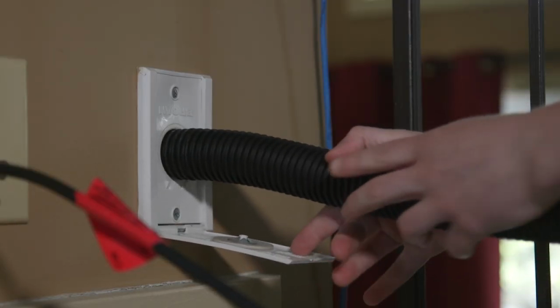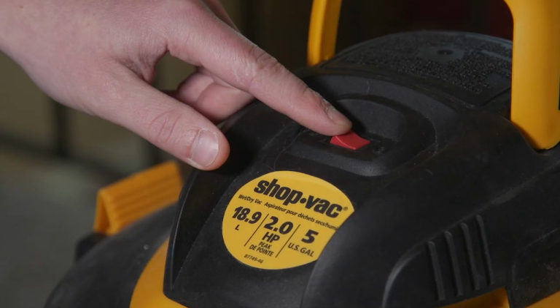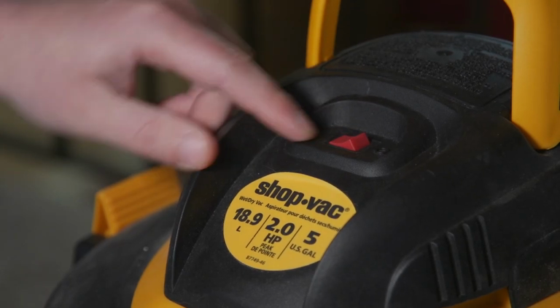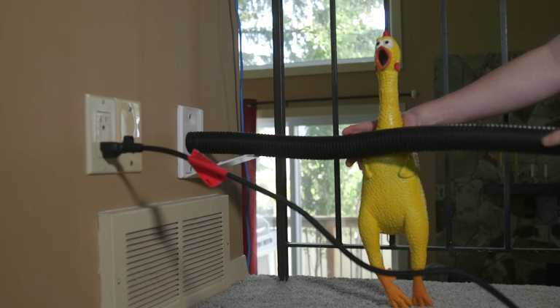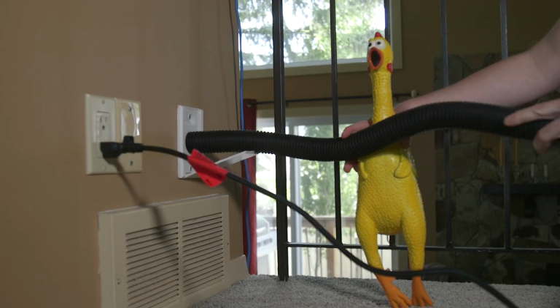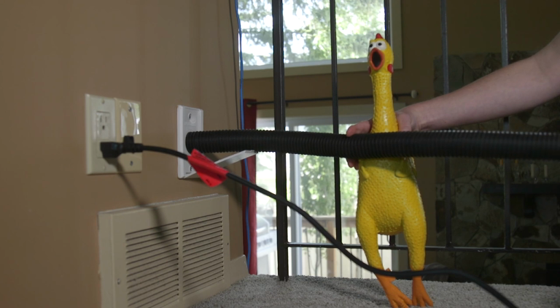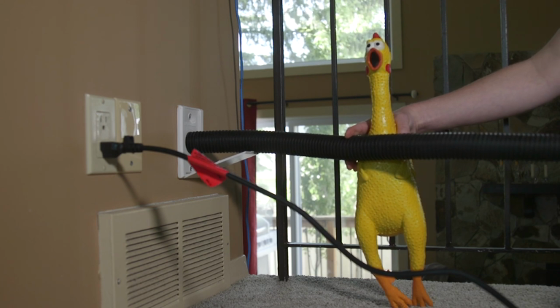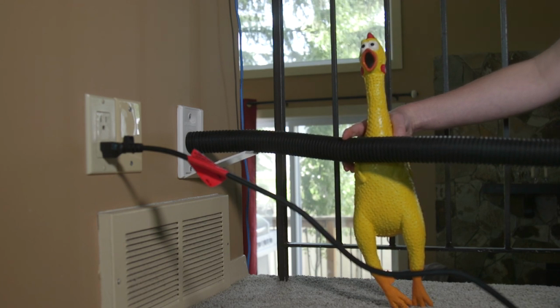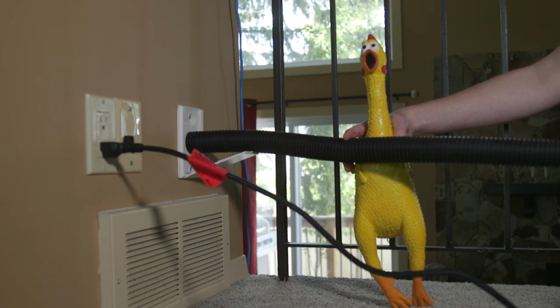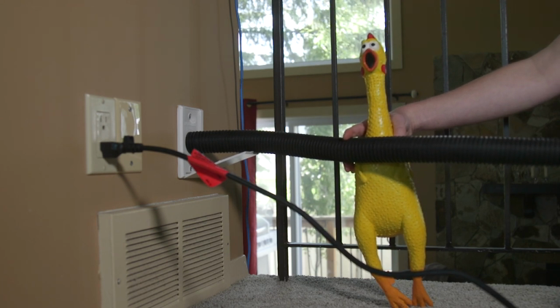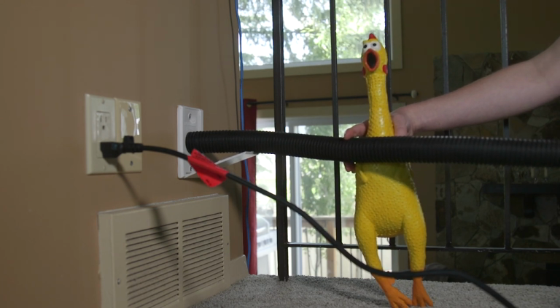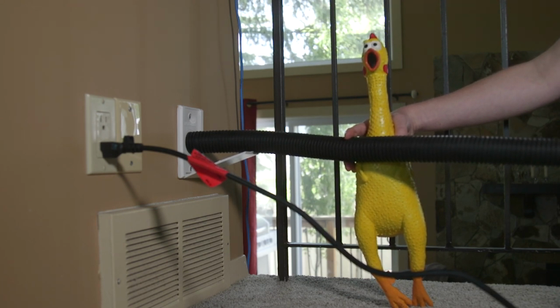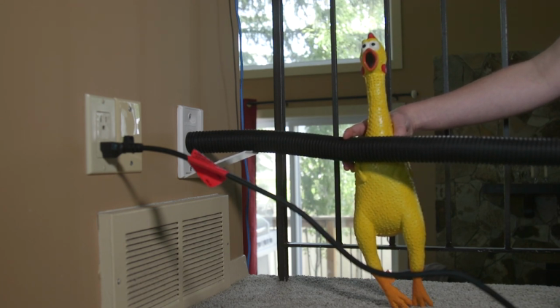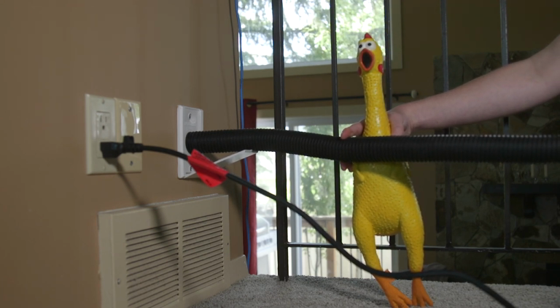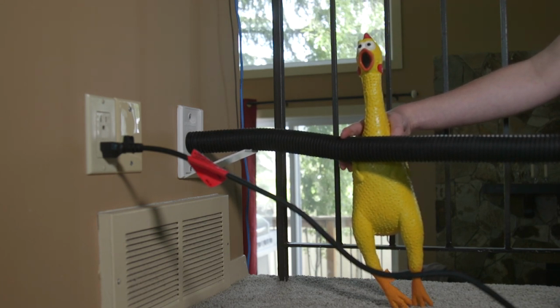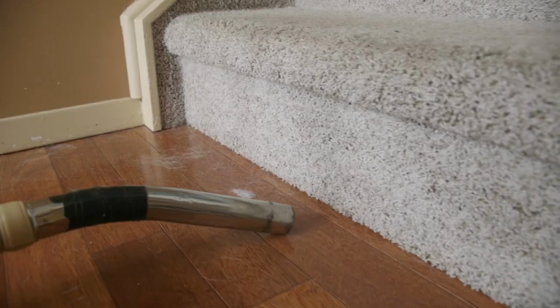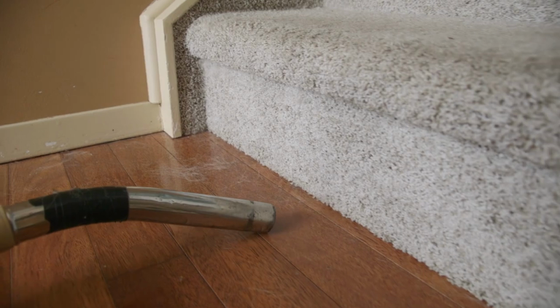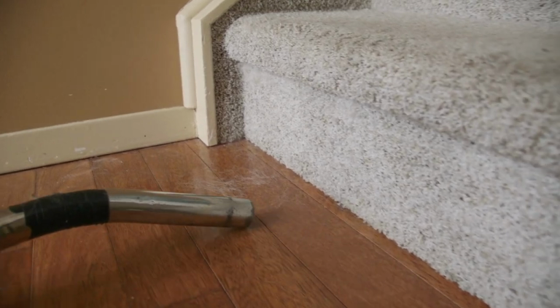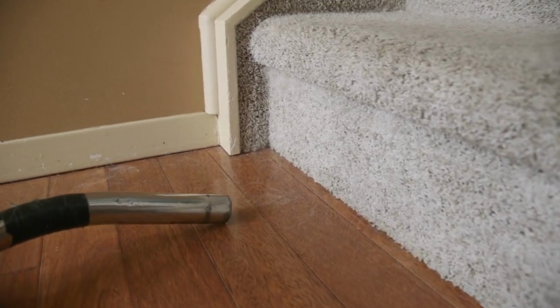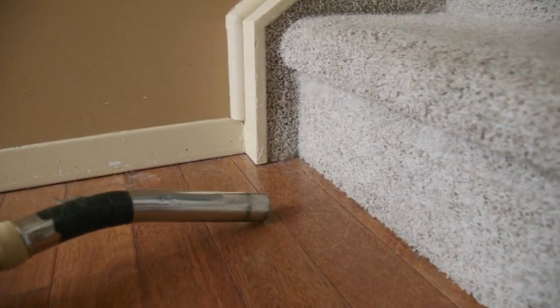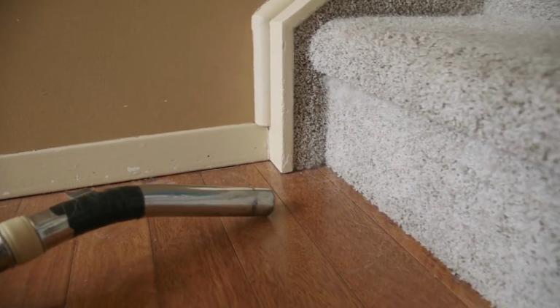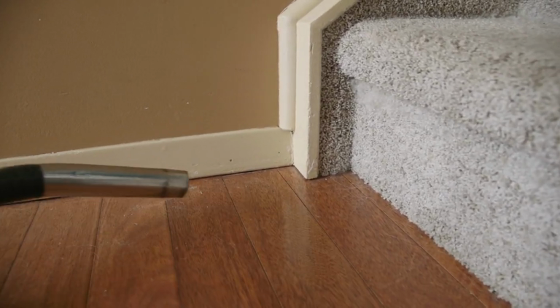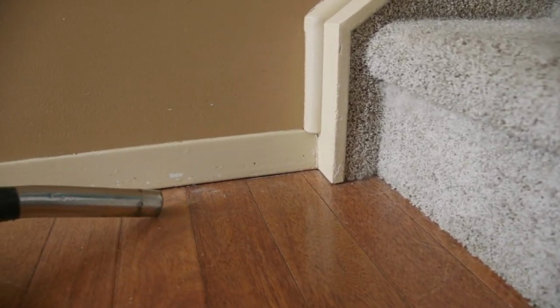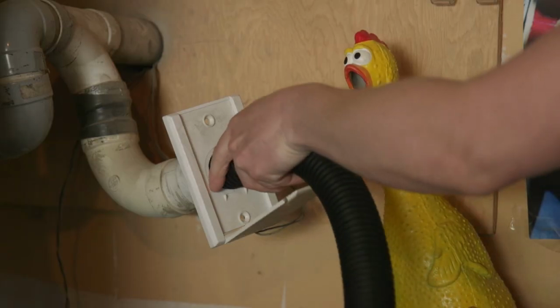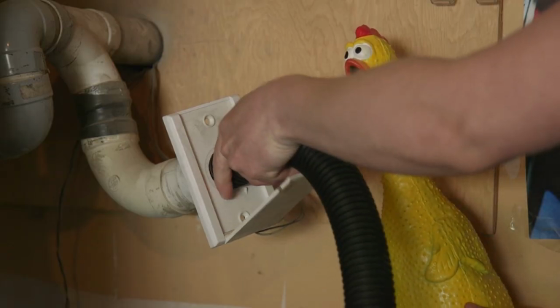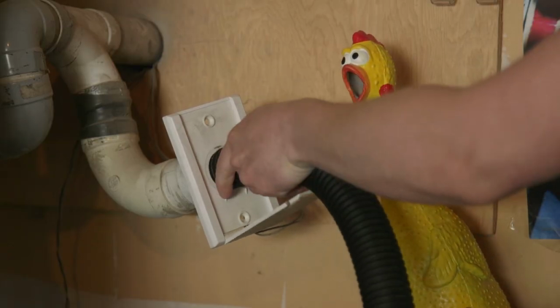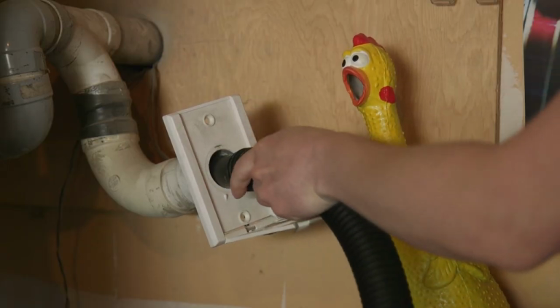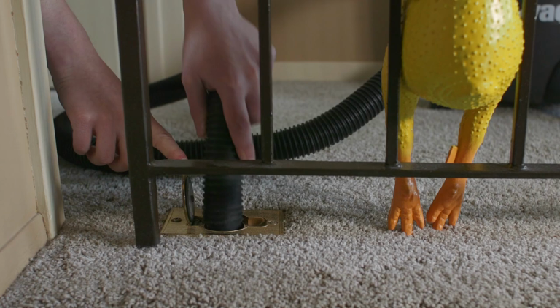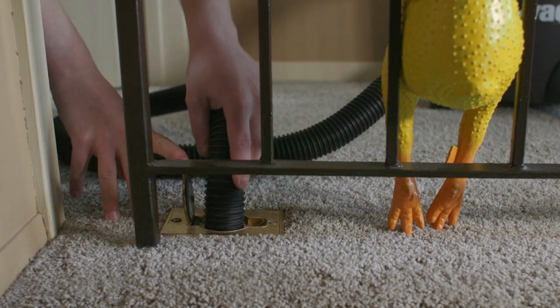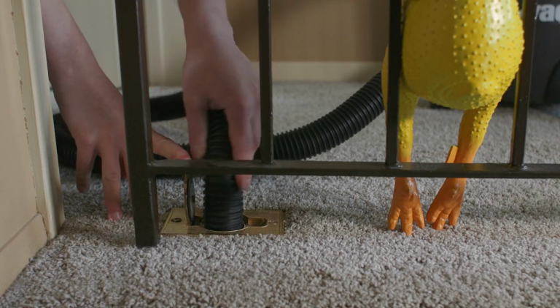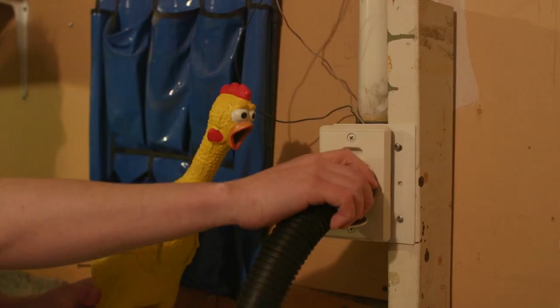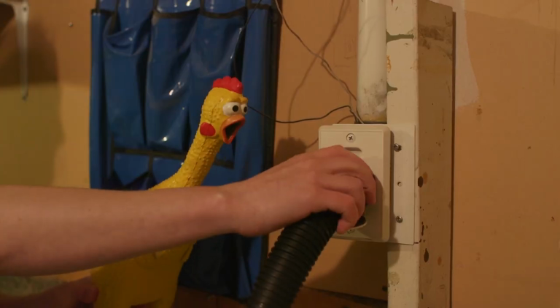I turned it on and was getting all kinds of big clumps of hair and dust coming through the pipes that were stuck. I've got a big hairy dog that probably clogged it up with all that shedding she does. Then I went and did the same thing at the other outlets, and my system is pretty clear now.